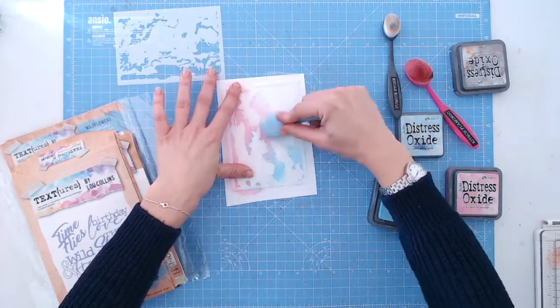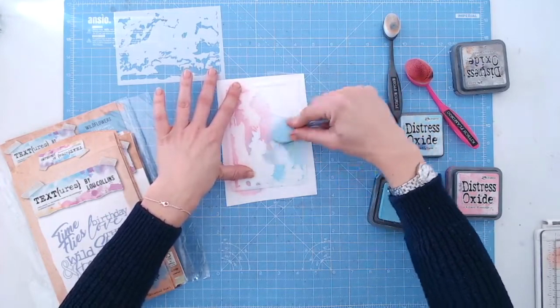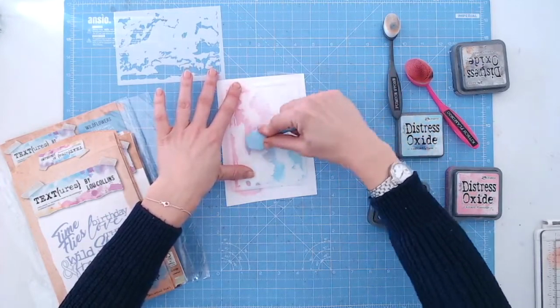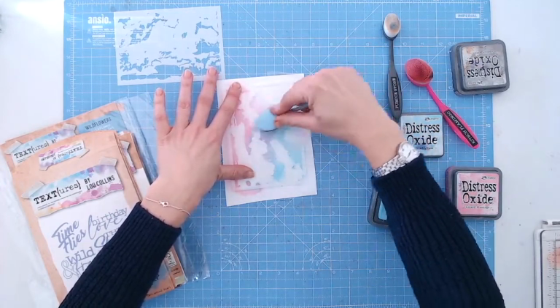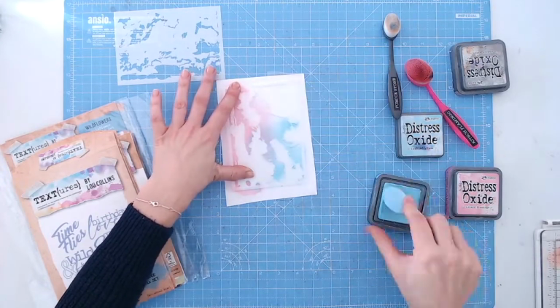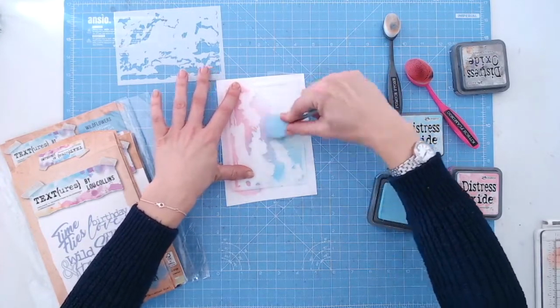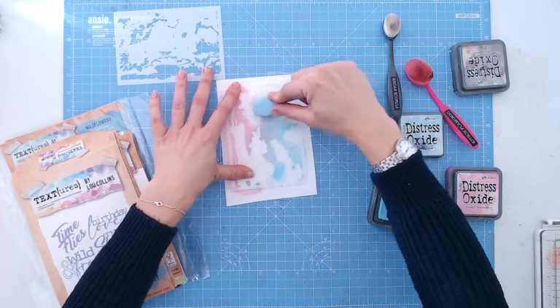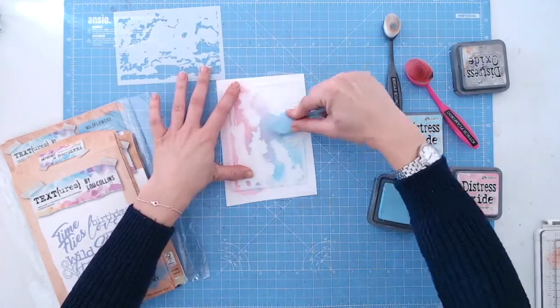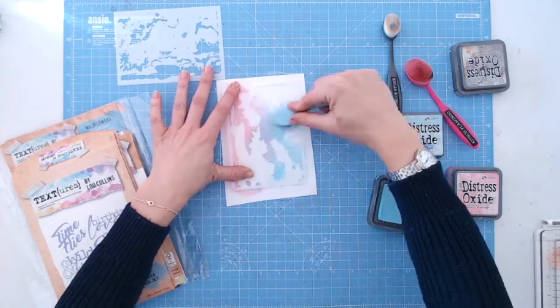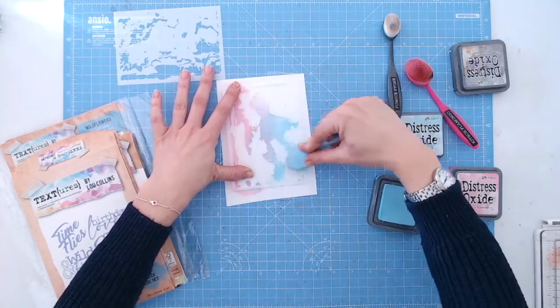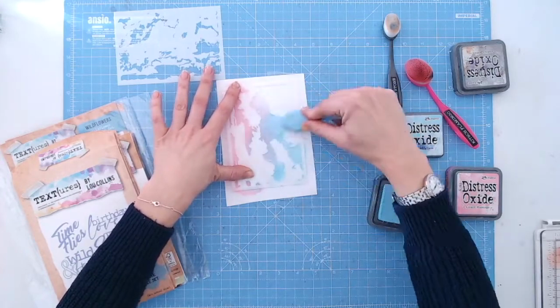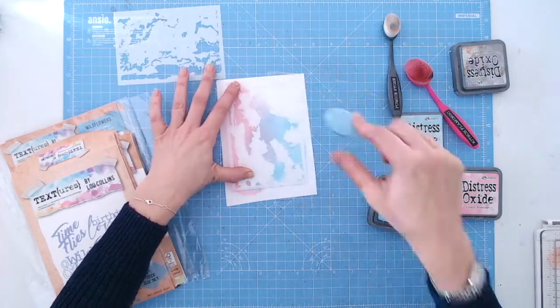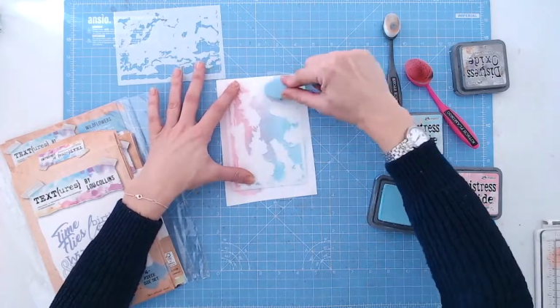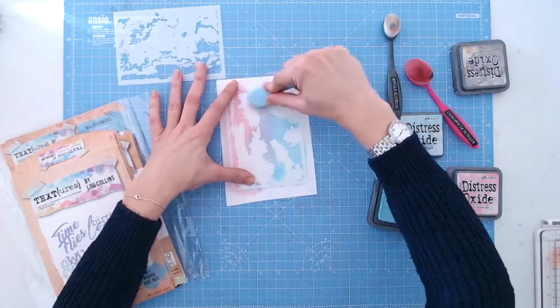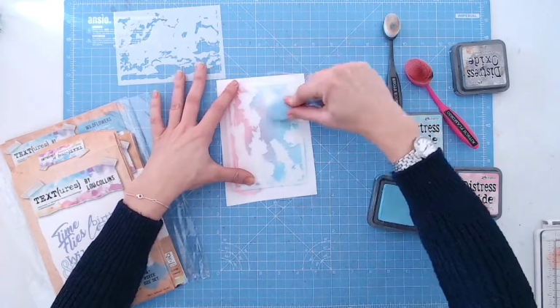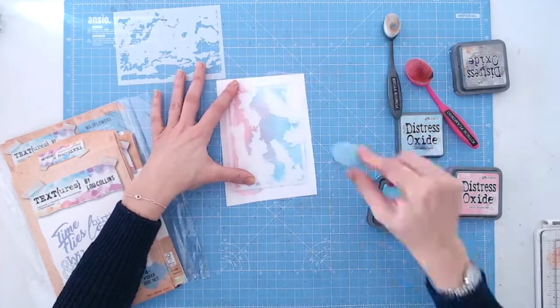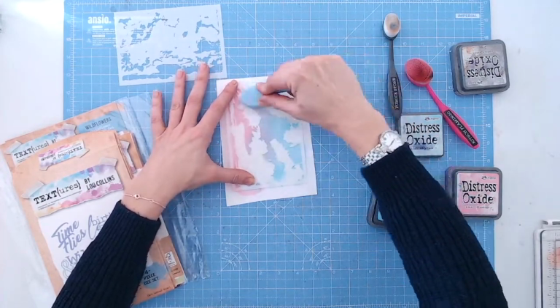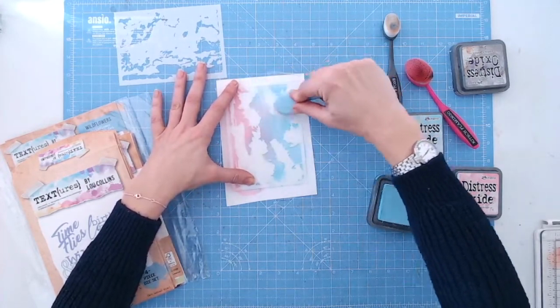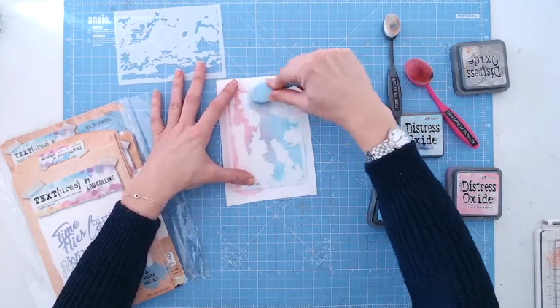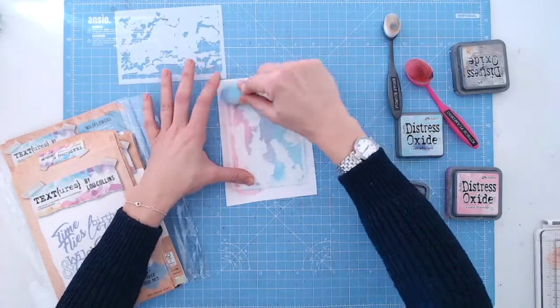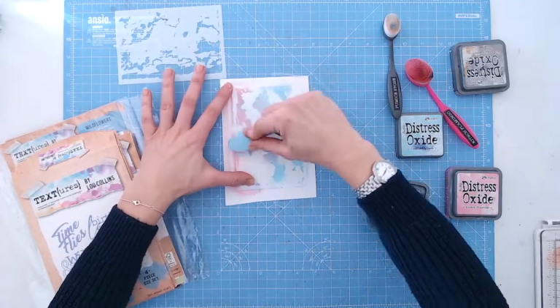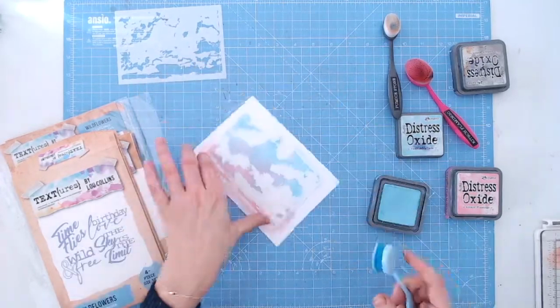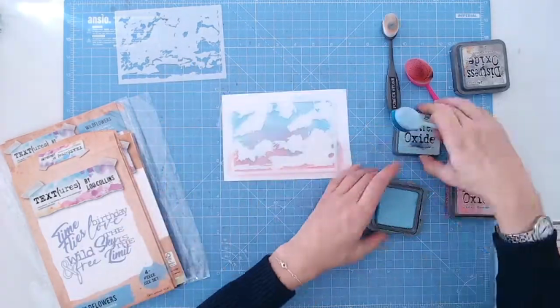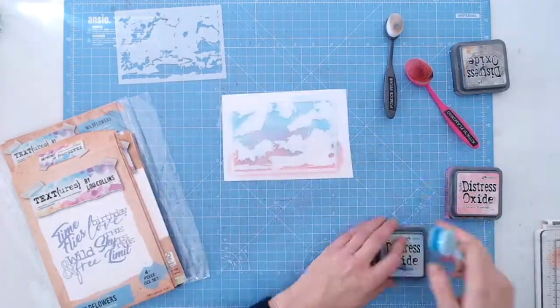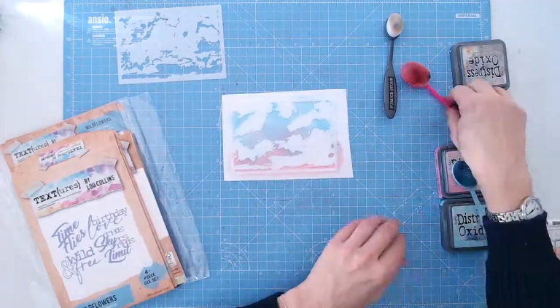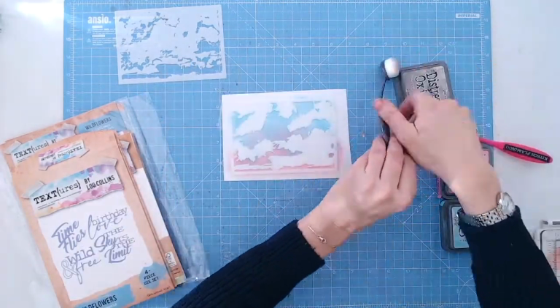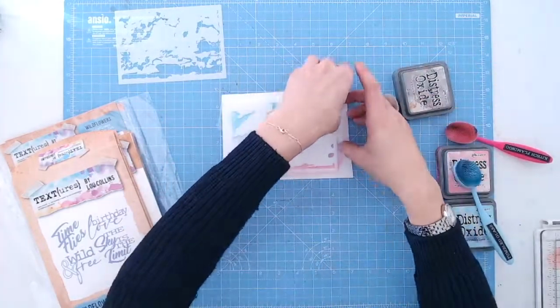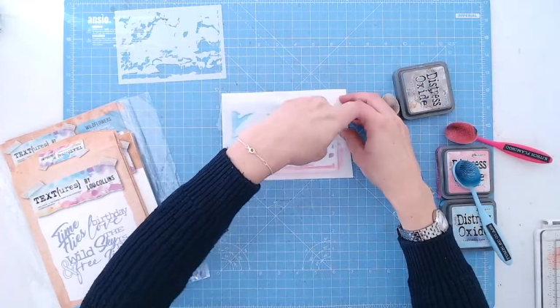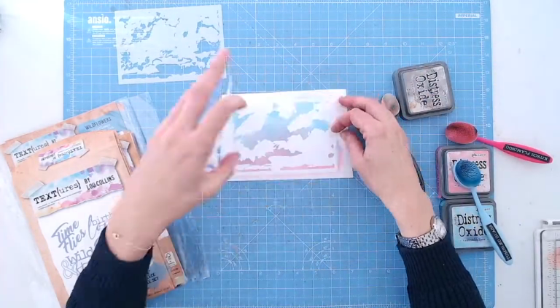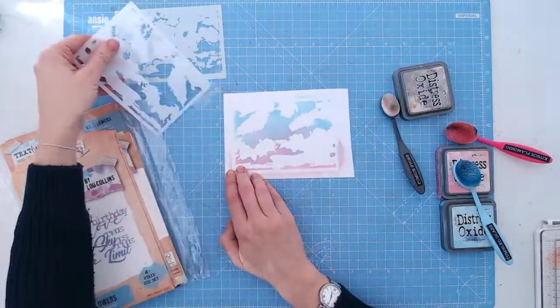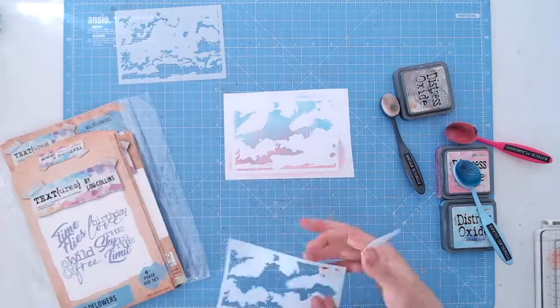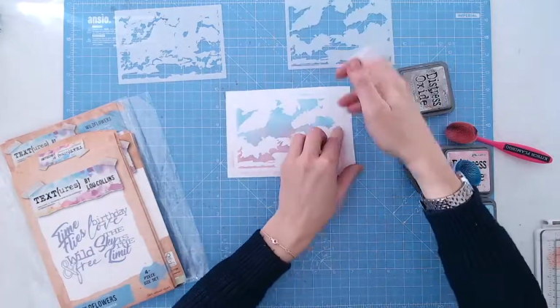Here I'm using a pink and blue Distress Oxide to get a sunset/sunrise effect, and I'm using the Craft Stash blending brushes to blend the two colours together. When we reveal the negative area you'll see you've got your white clouds left behind there.